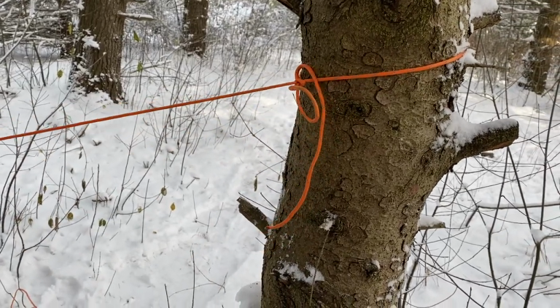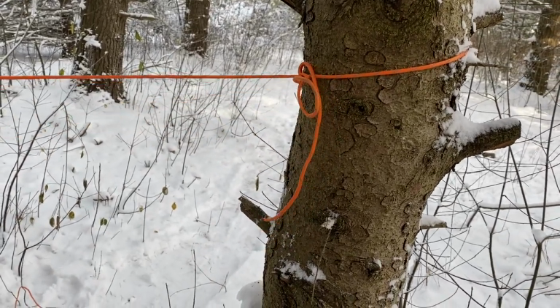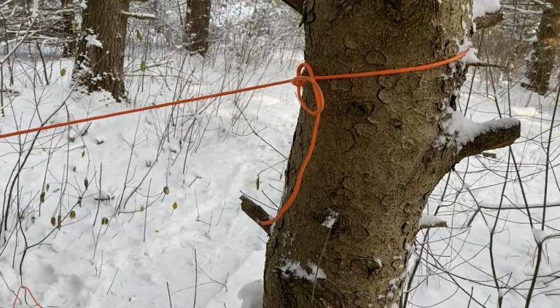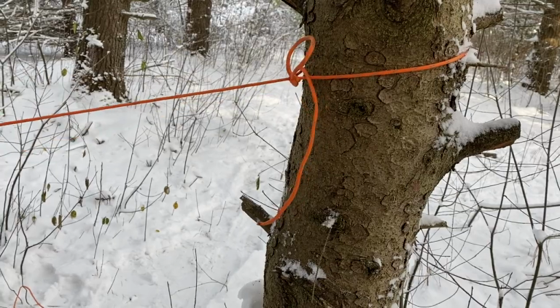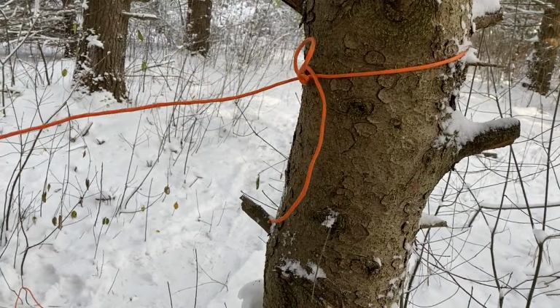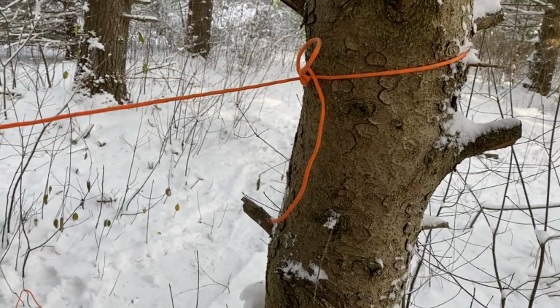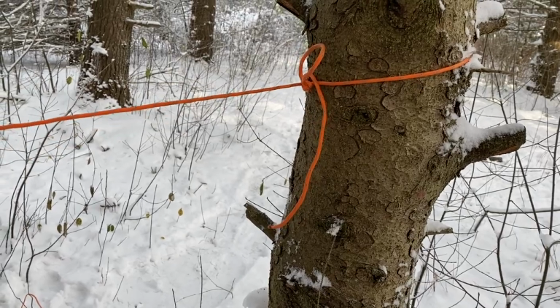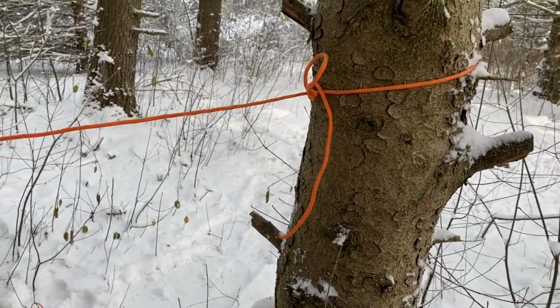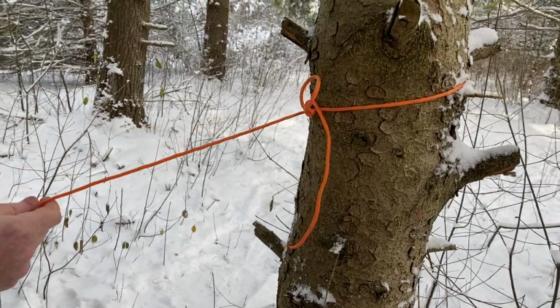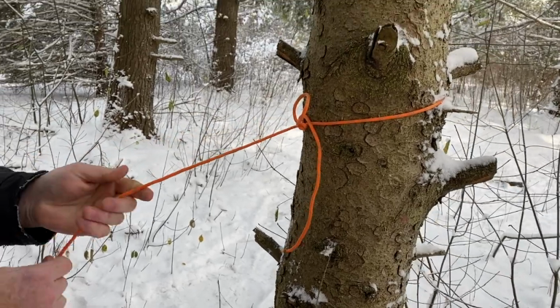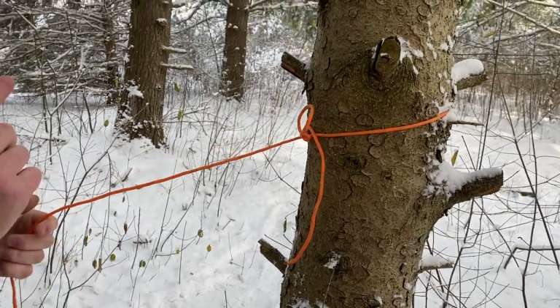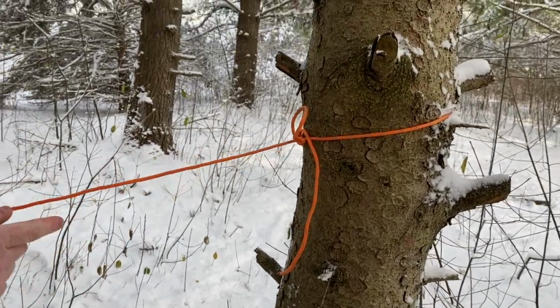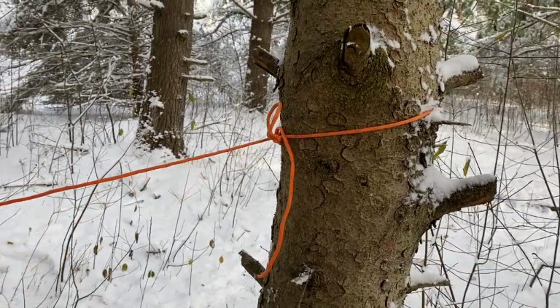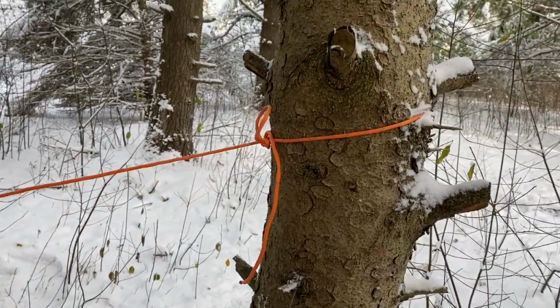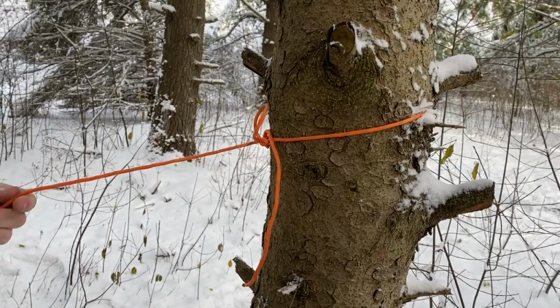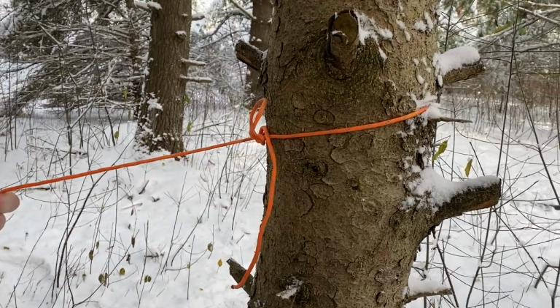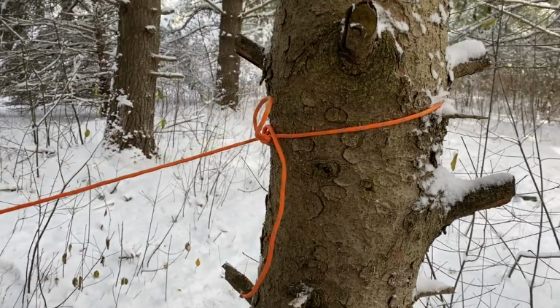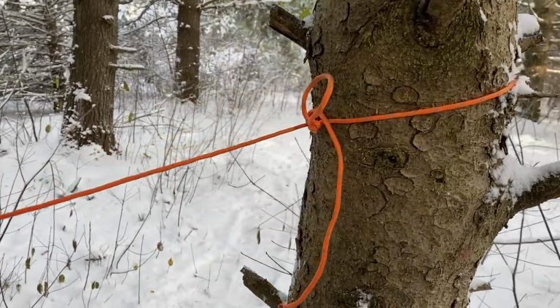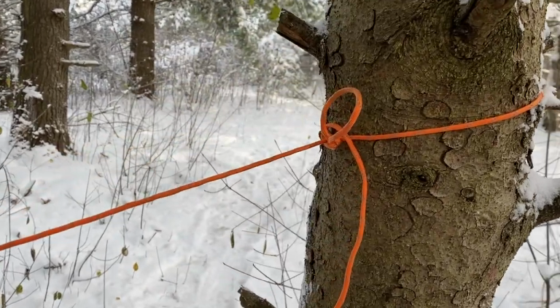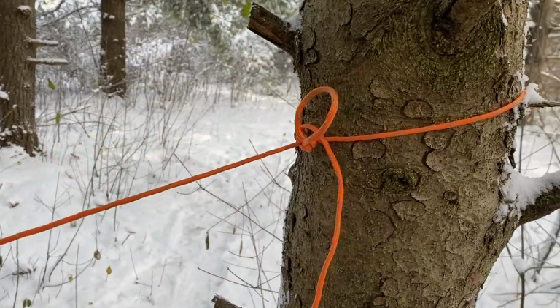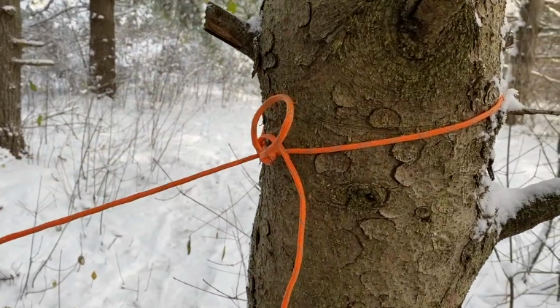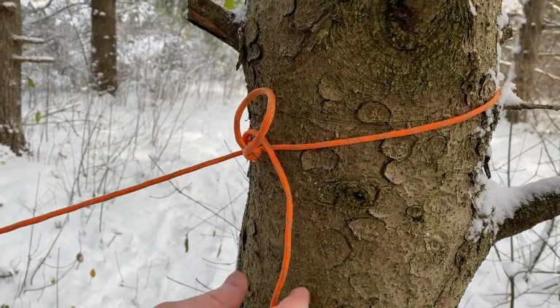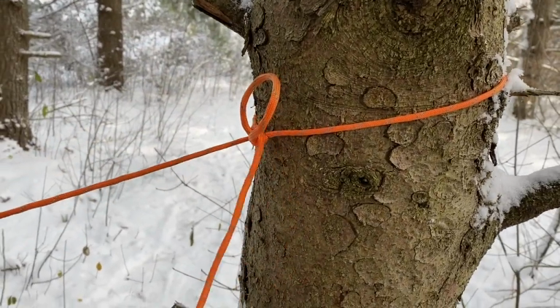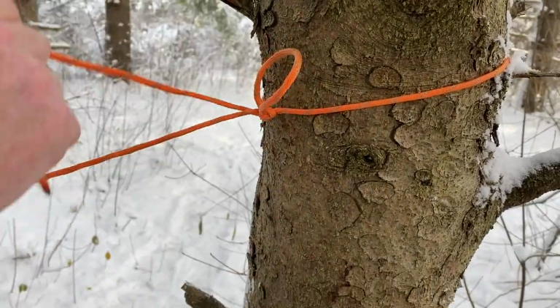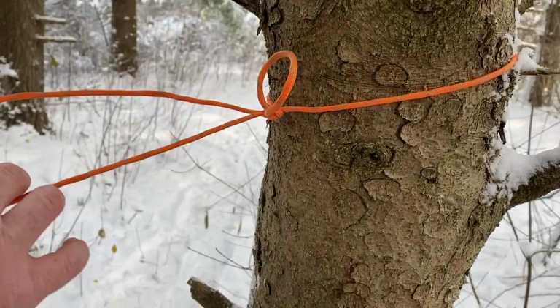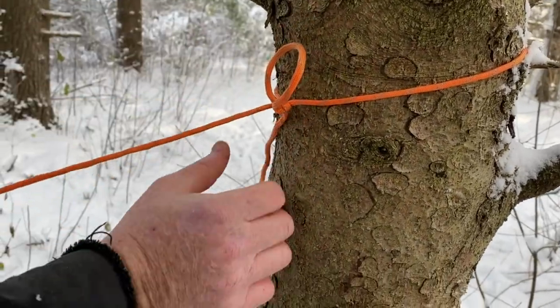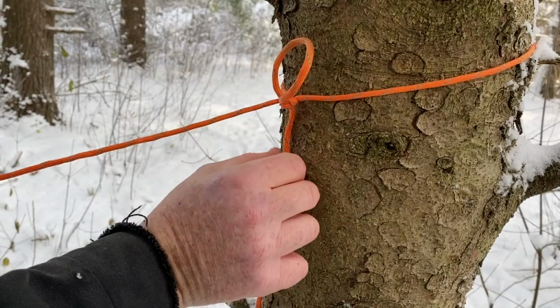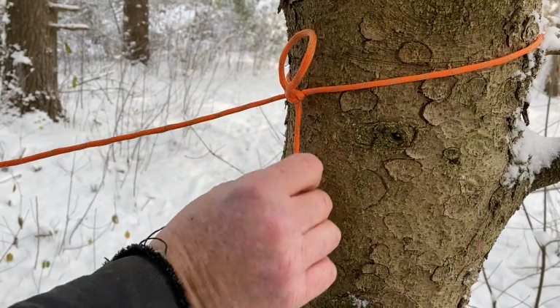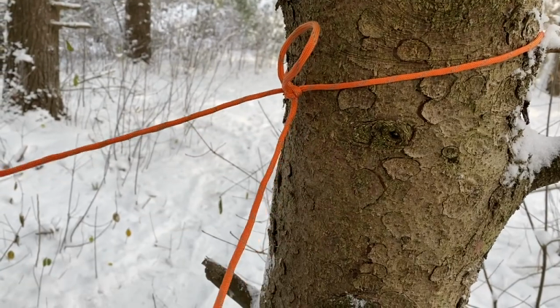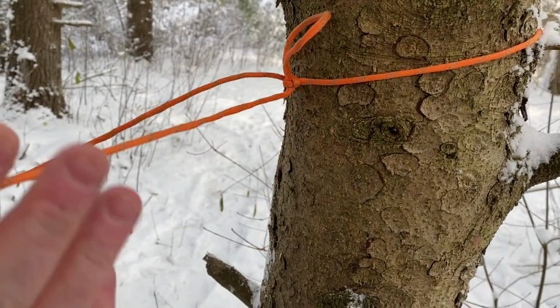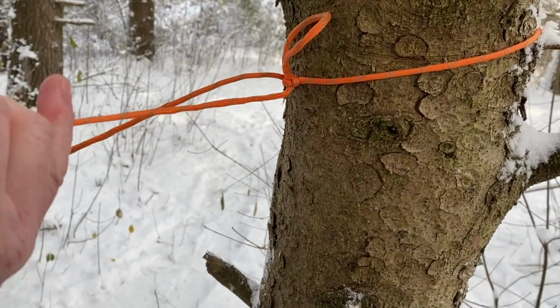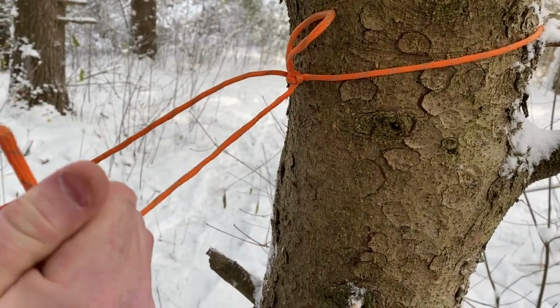Now it's engaged. The benefit of this knot — and which most of my knots are — is that it's a quick release. So when I'm finished with it, it's storming out, I have to leave camp quick.